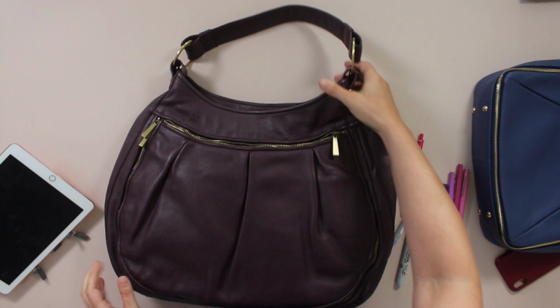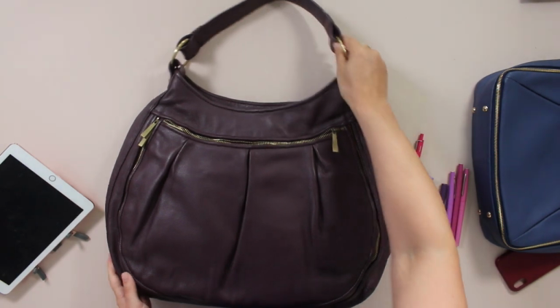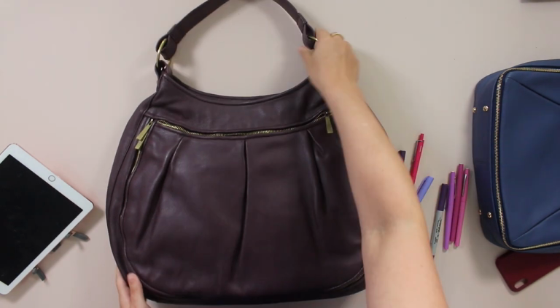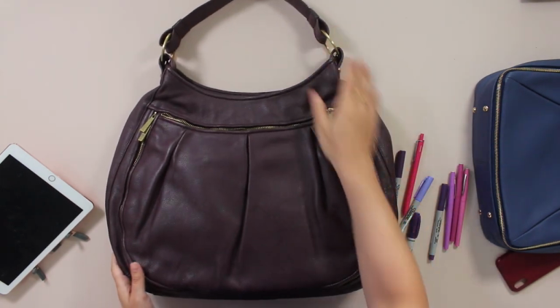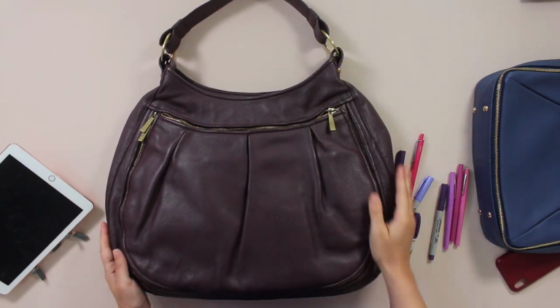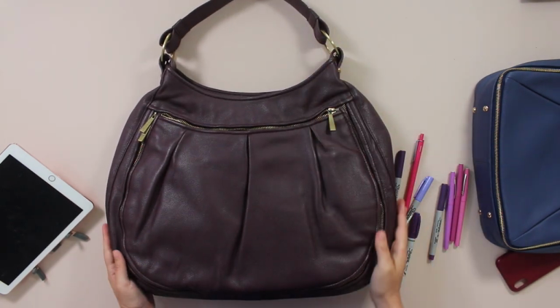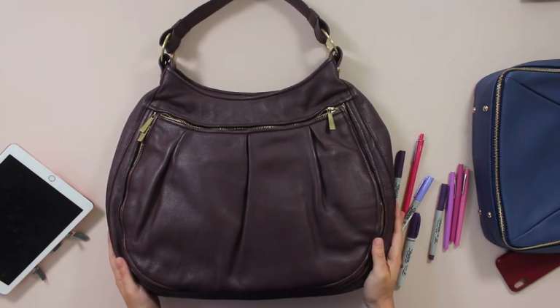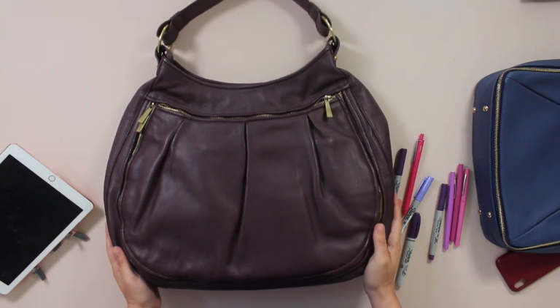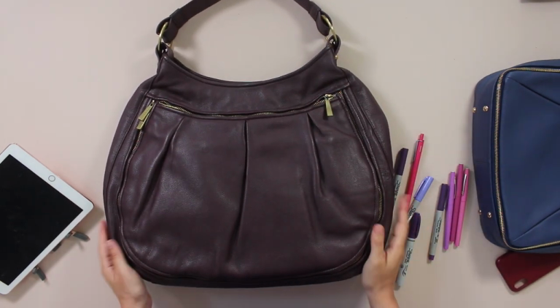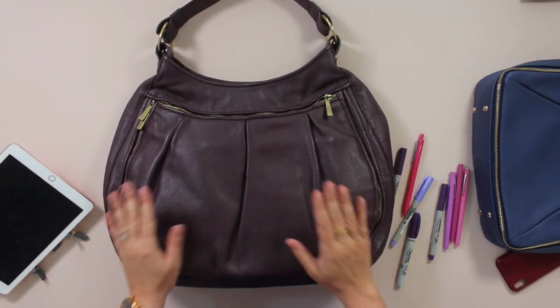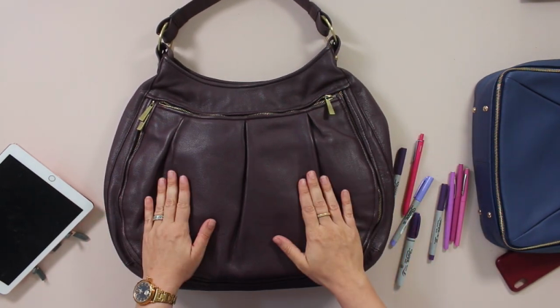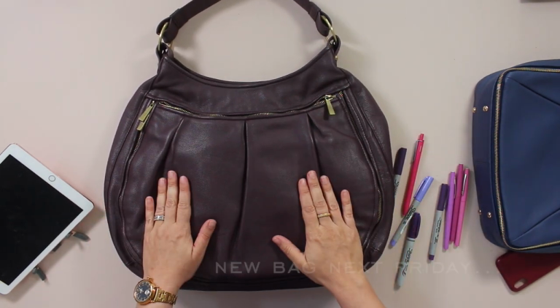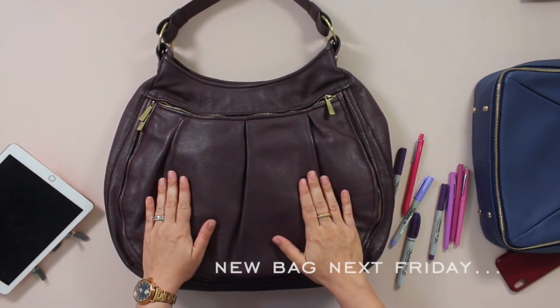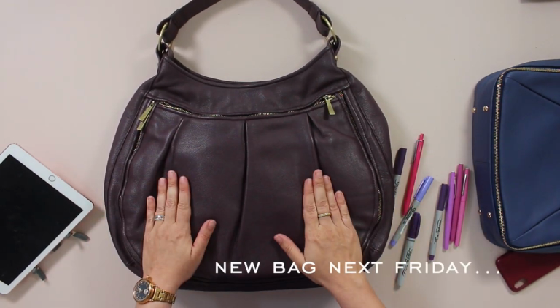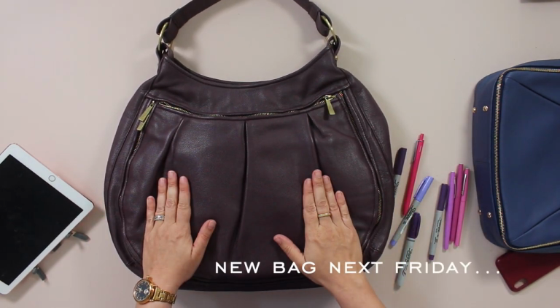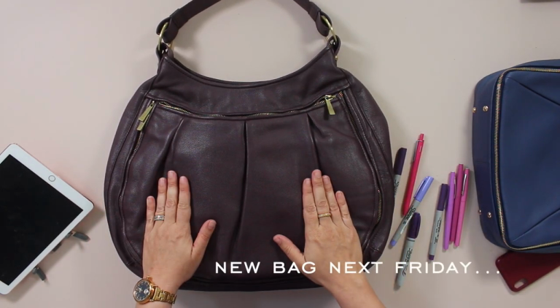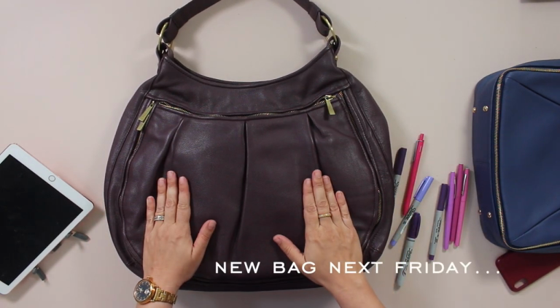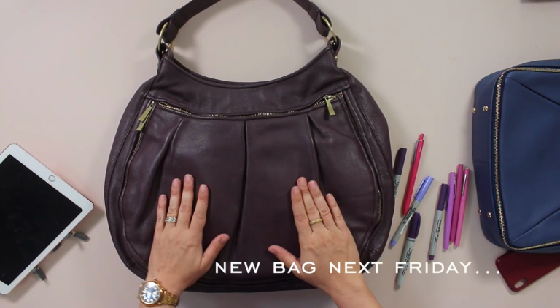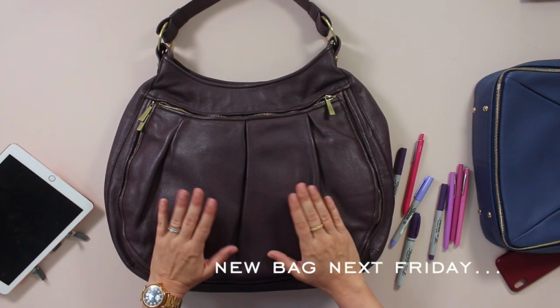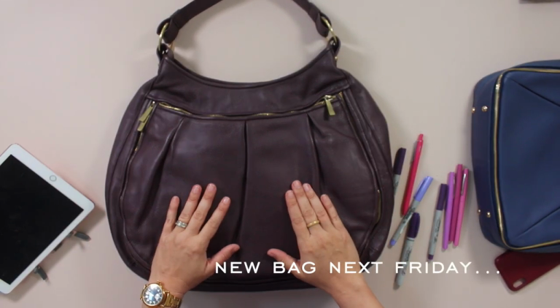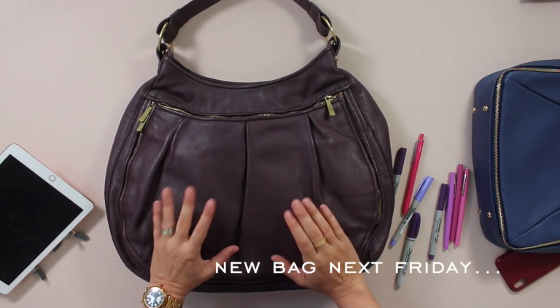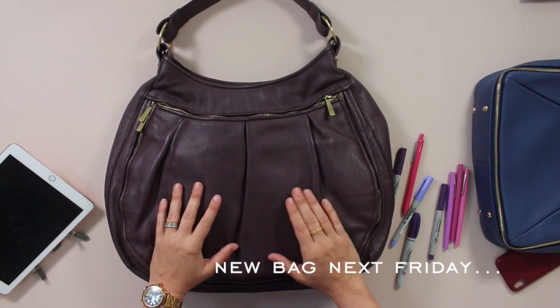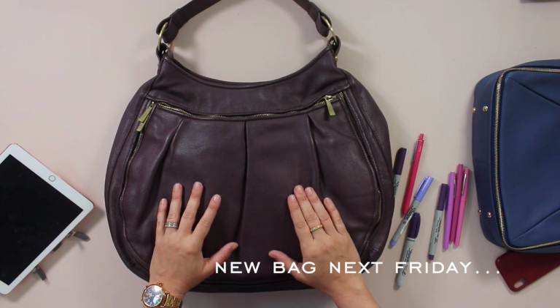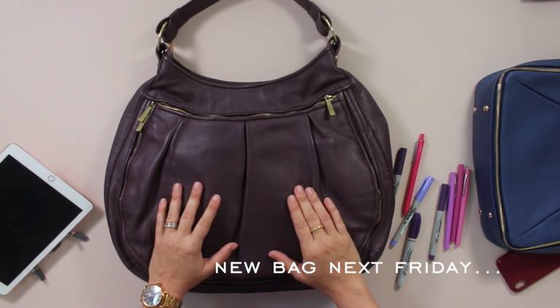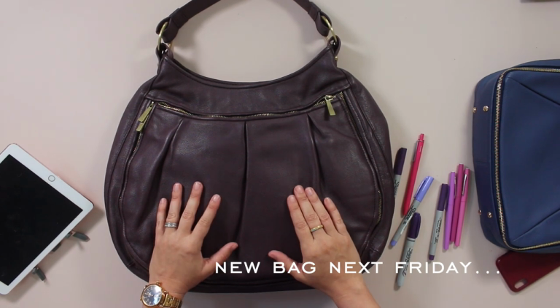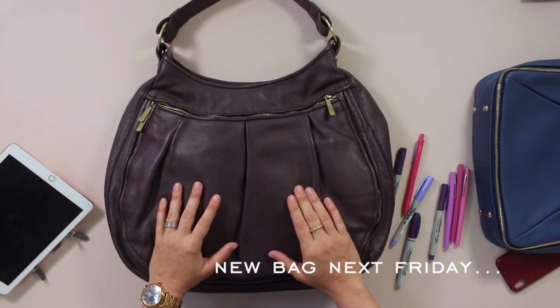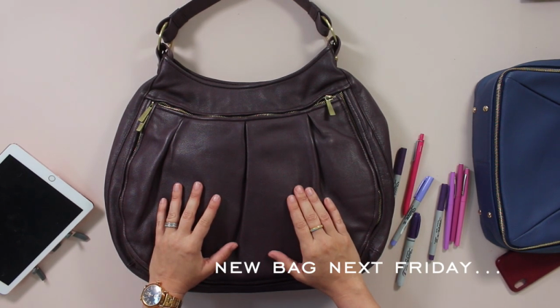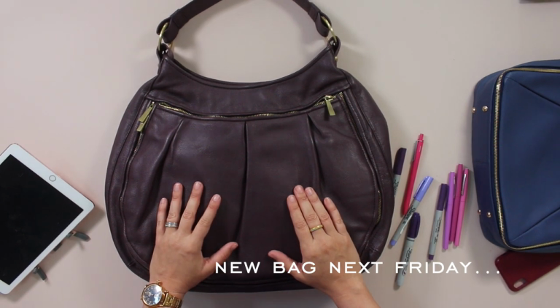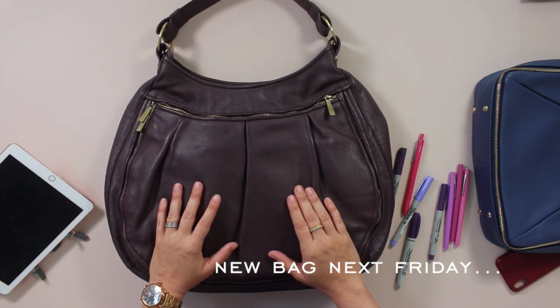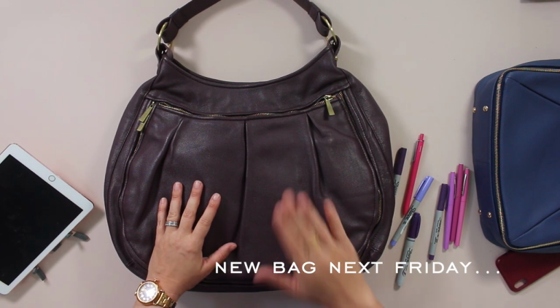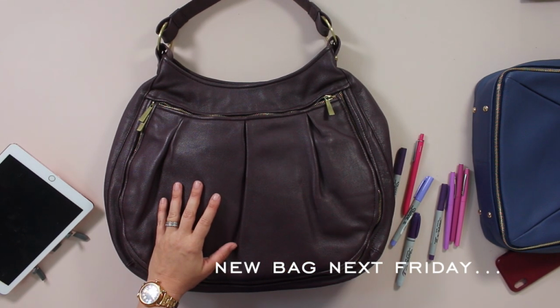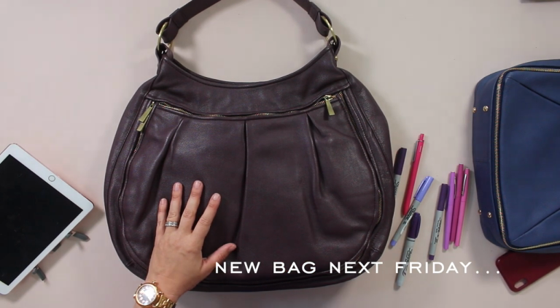This bag will be hard for me to let go of, but I hope someone out there loves it as much as I have. Have a great one. Bye.